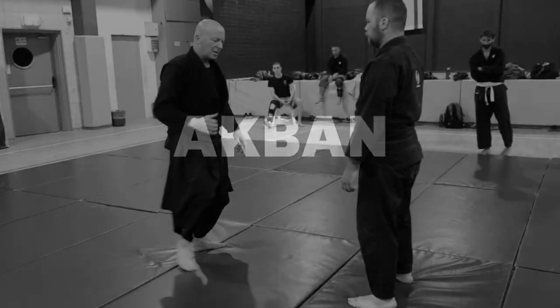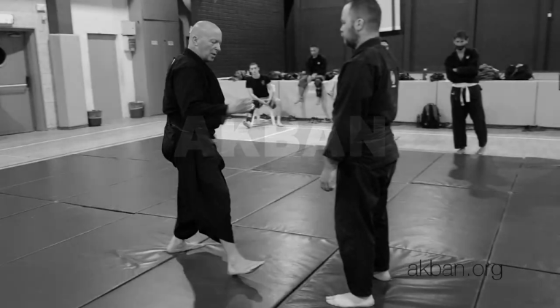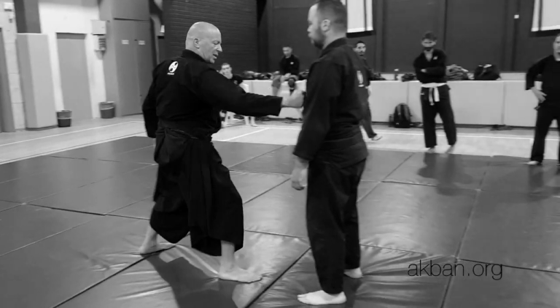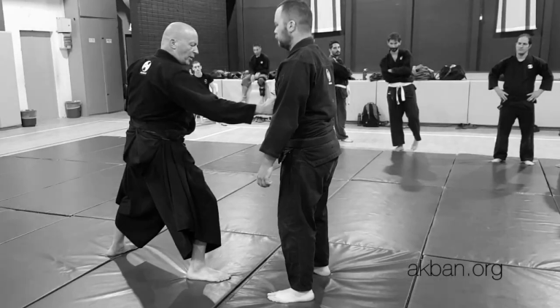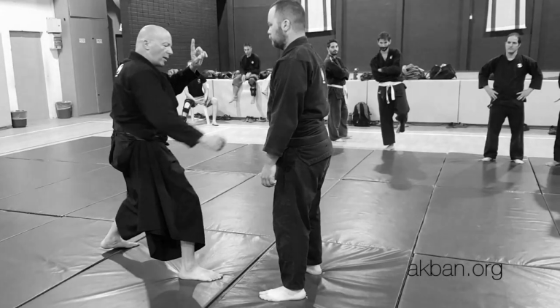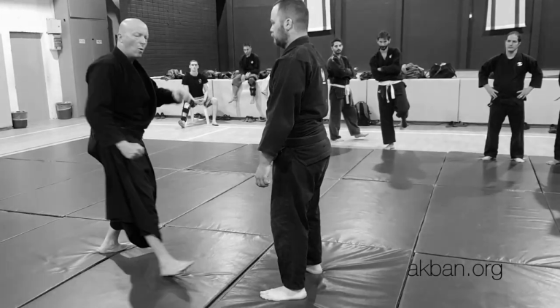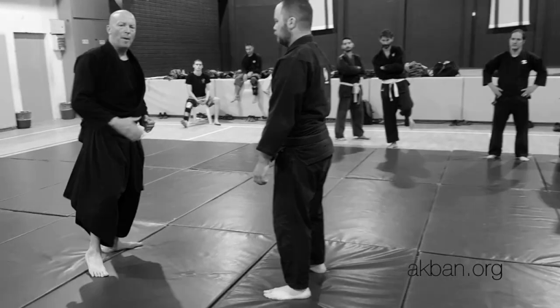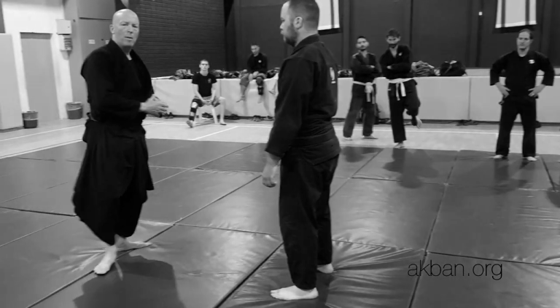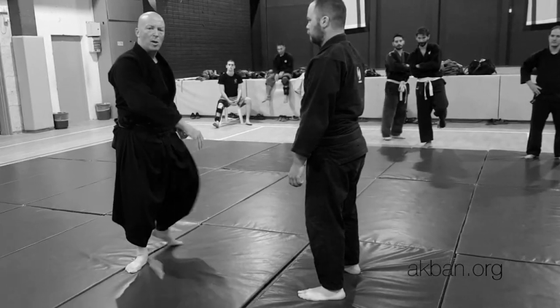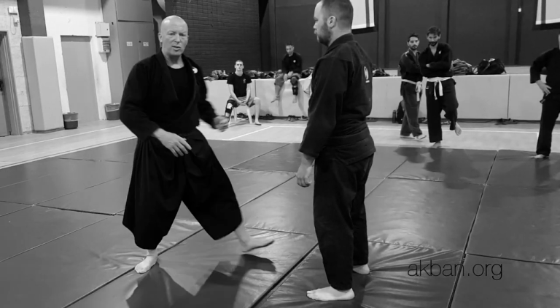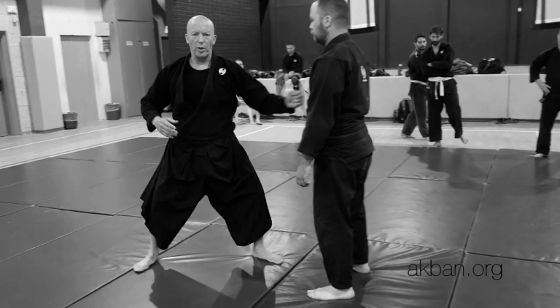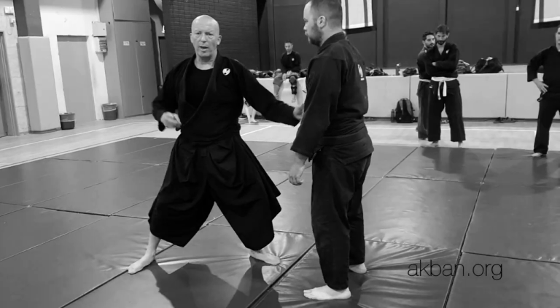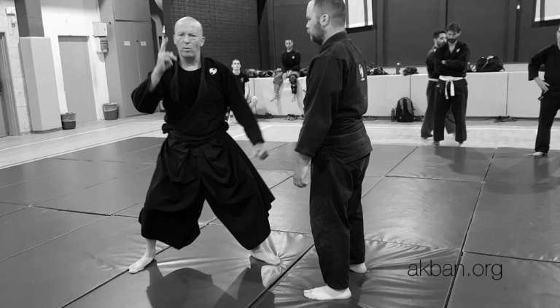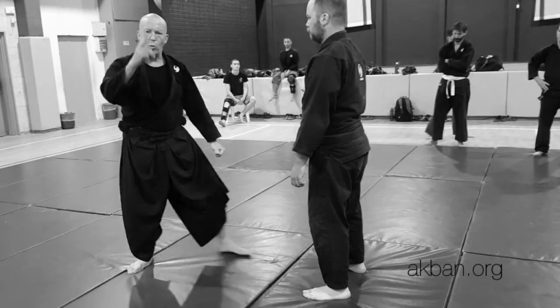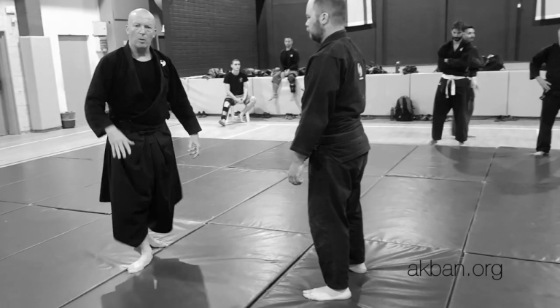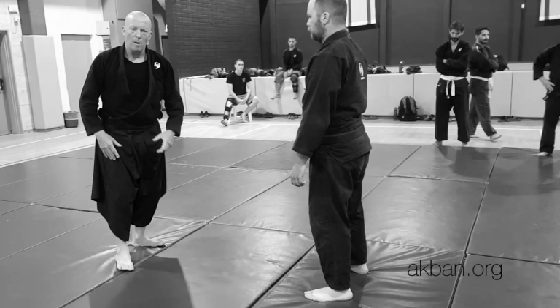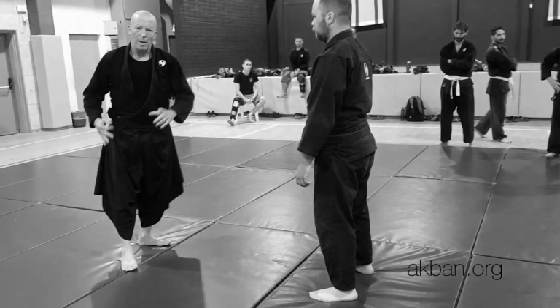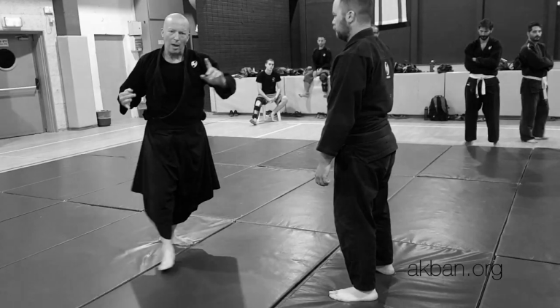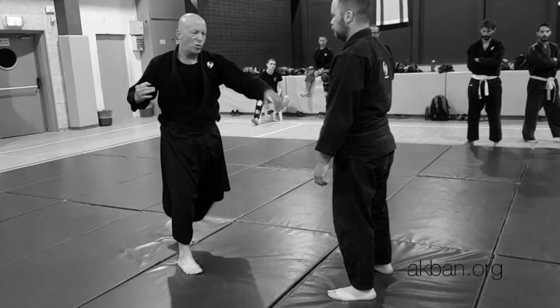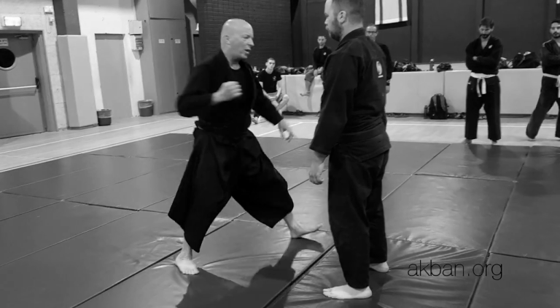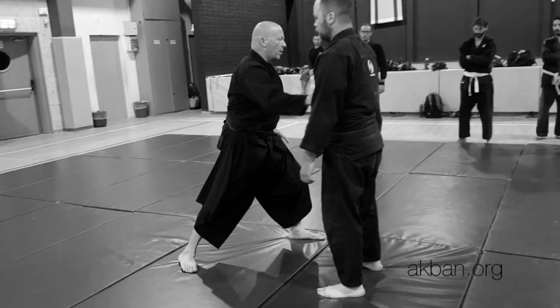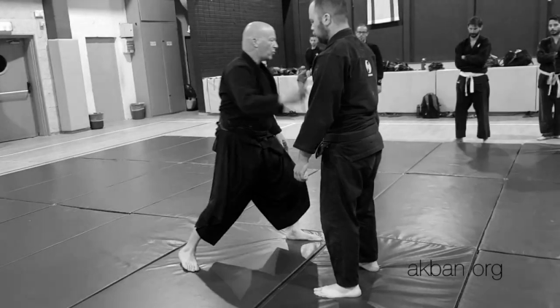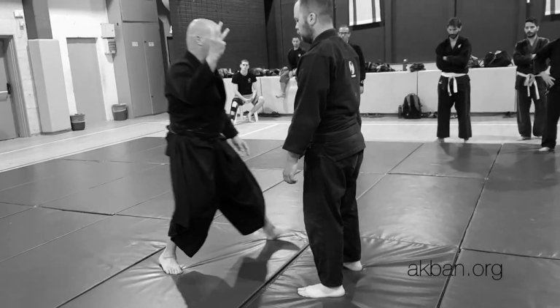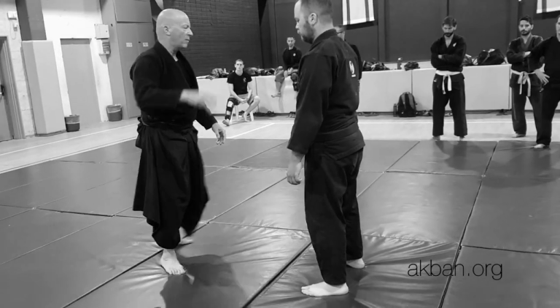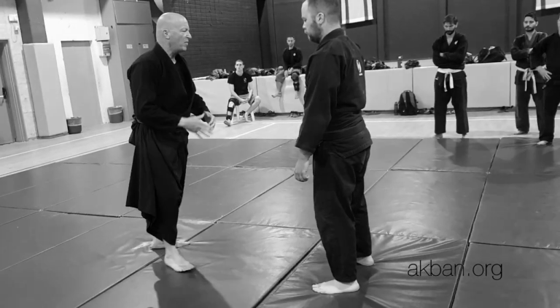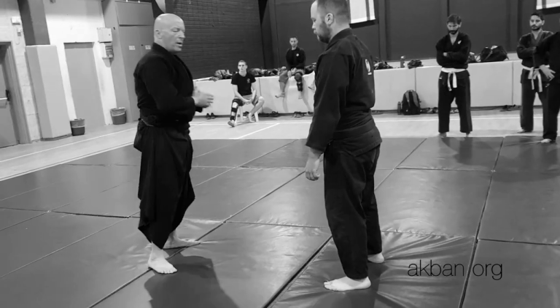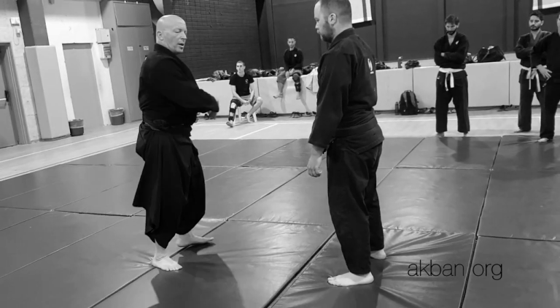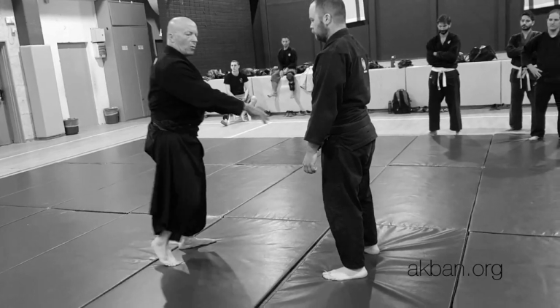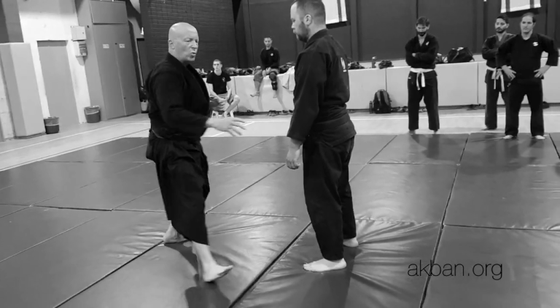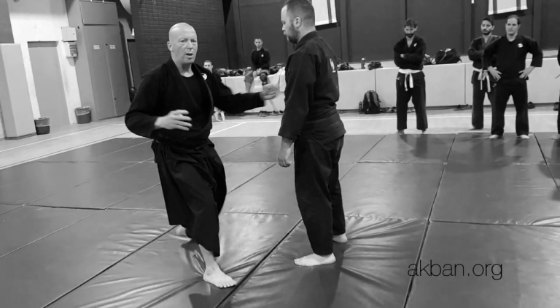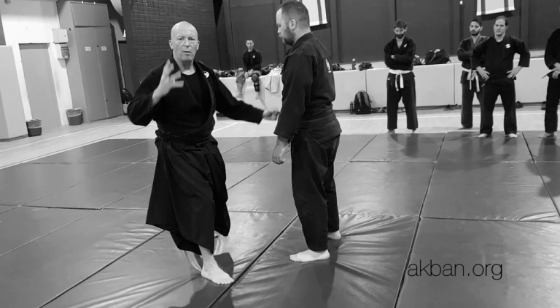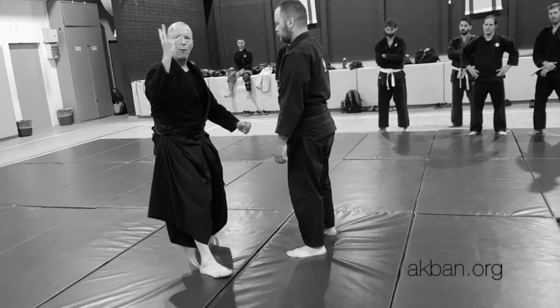Straight ahead, one. Straight ahead, two. Yakutsuki, three. Yakutsuki, four.